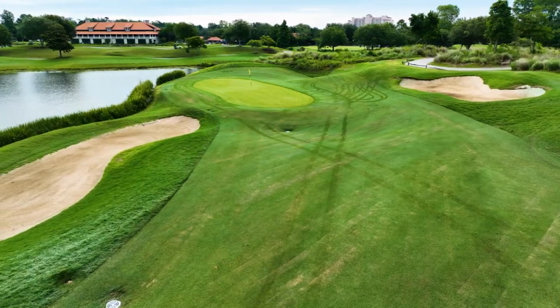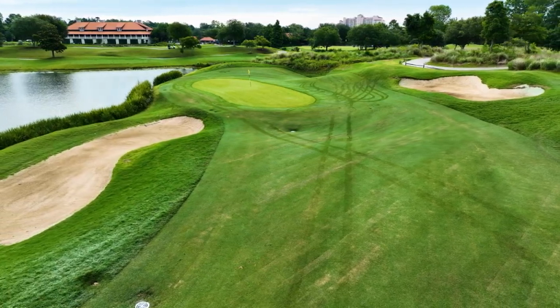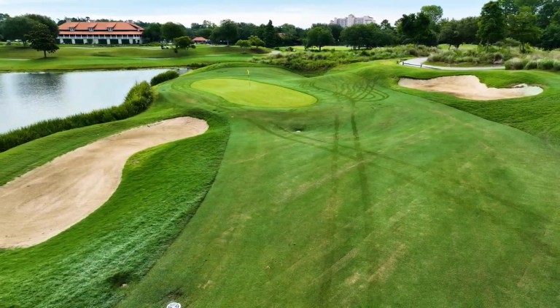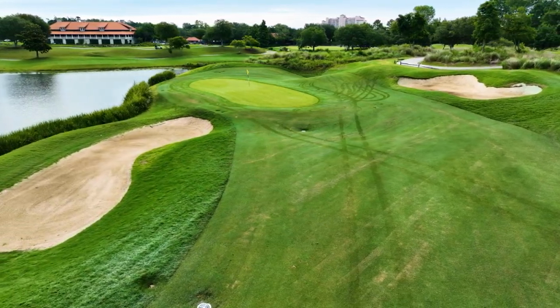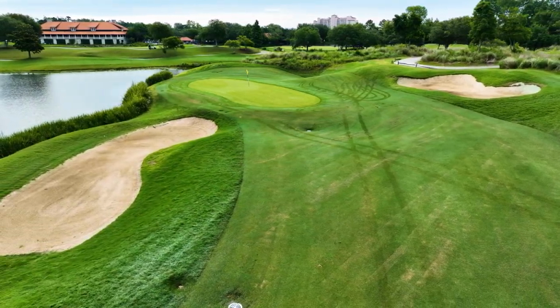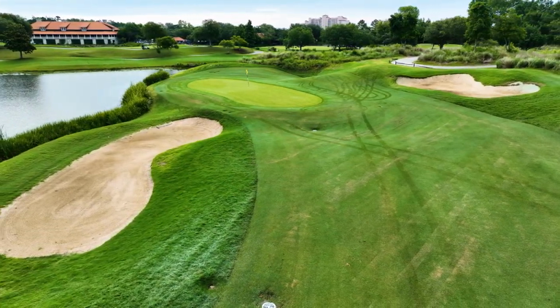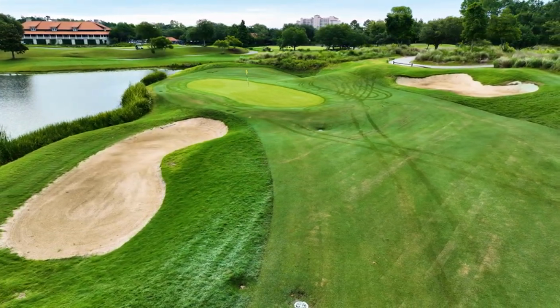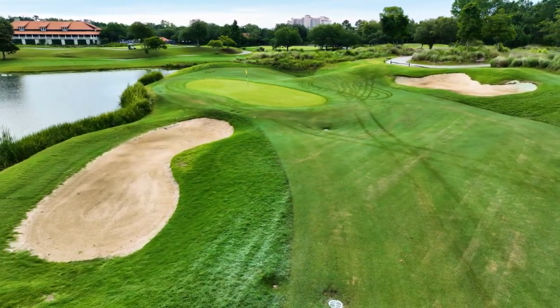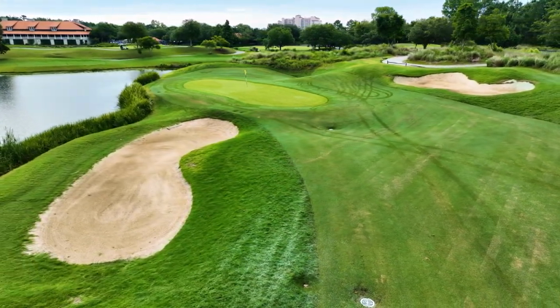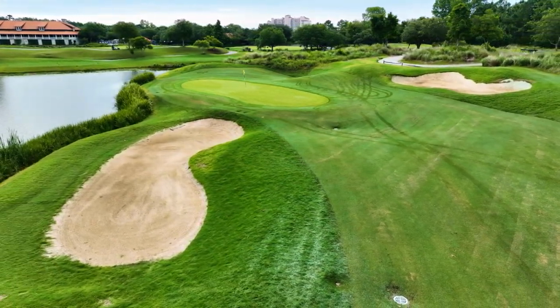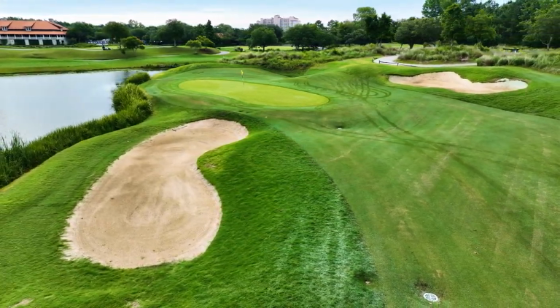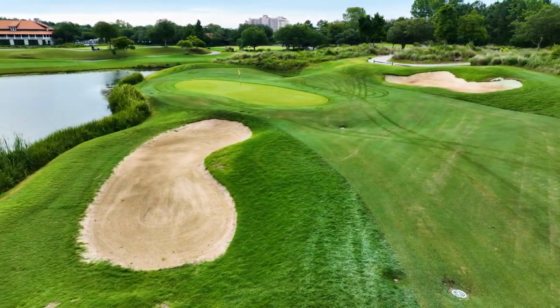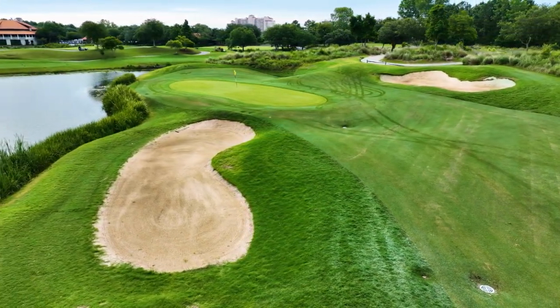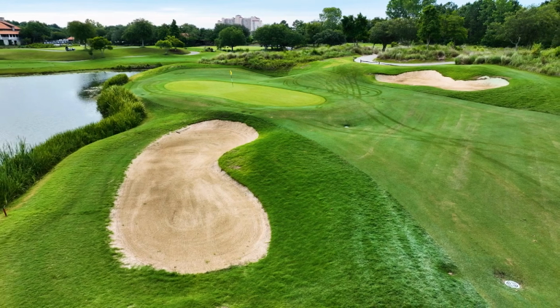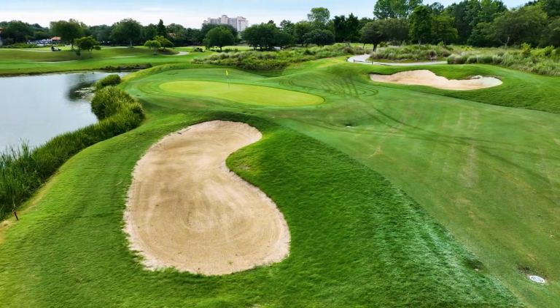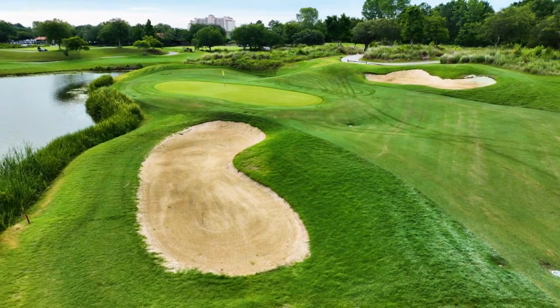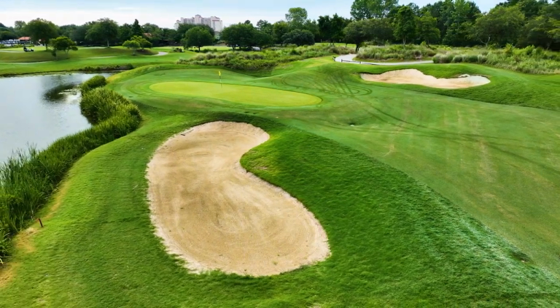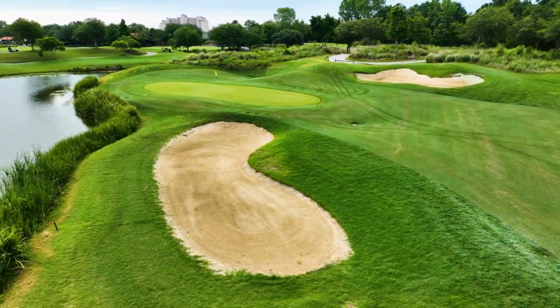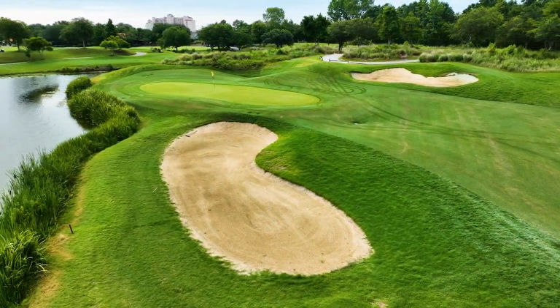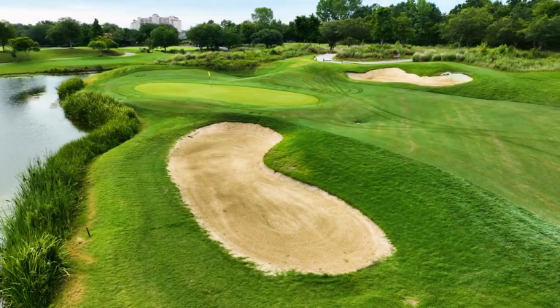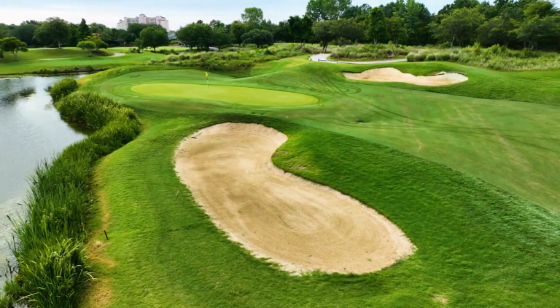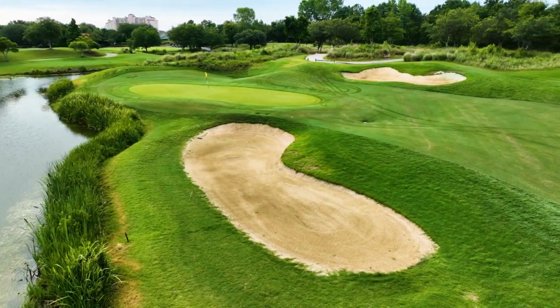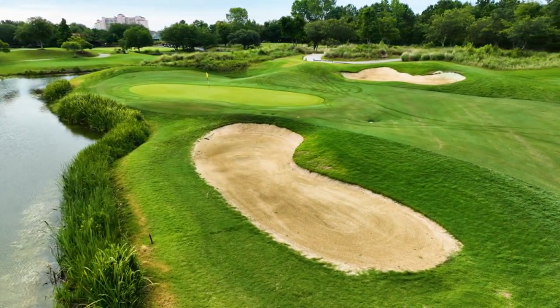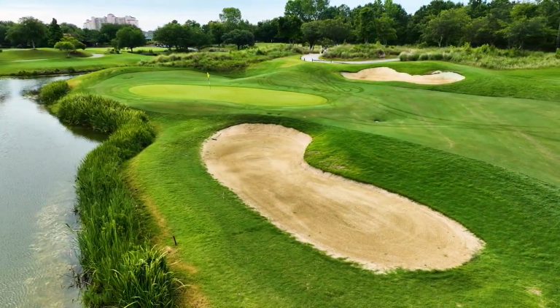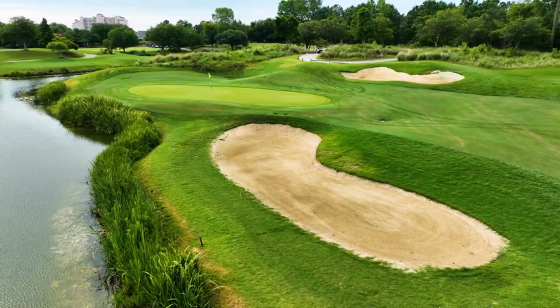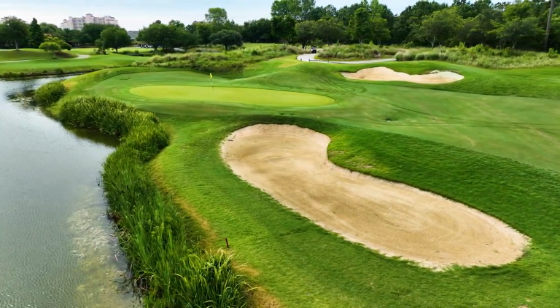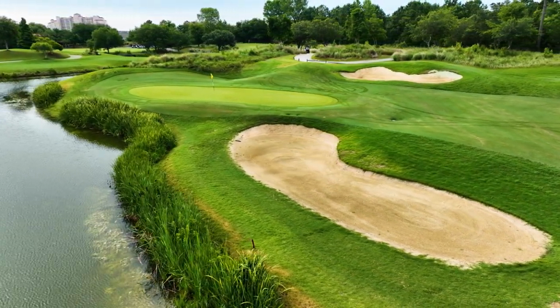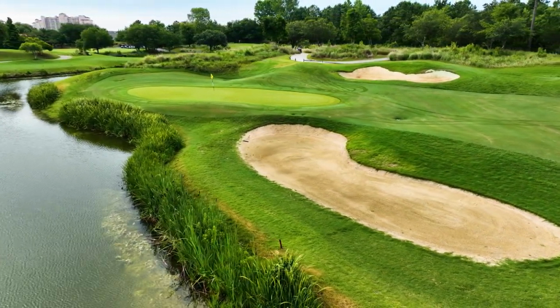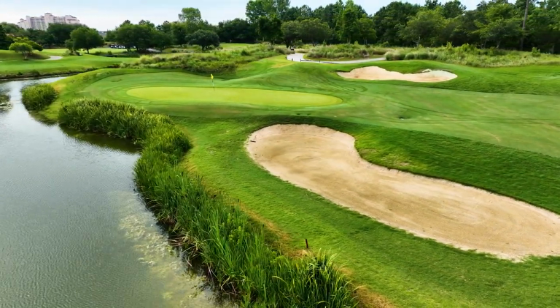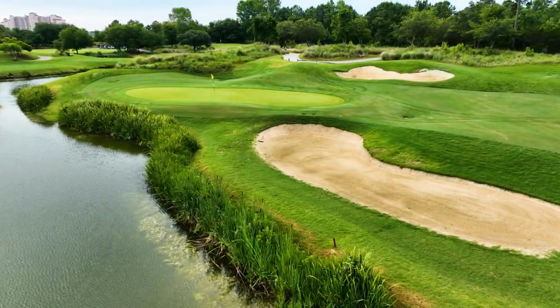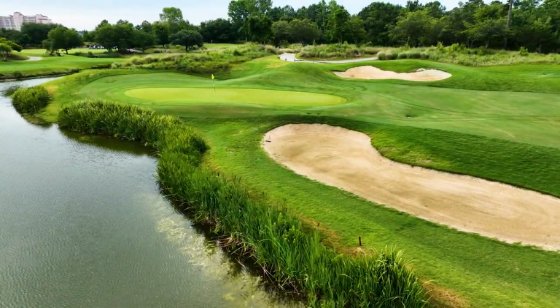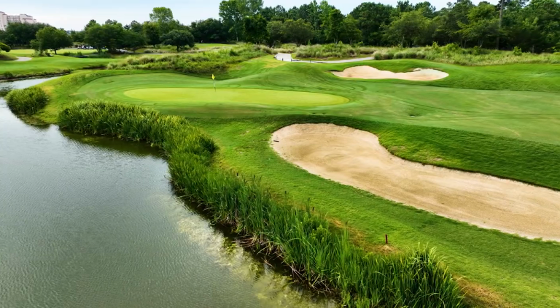The Love Course can be summed up in one word for me: lovely. Make sure you play here on your next Myrtle Beach golf trip.